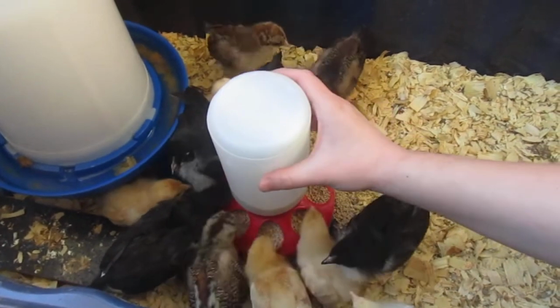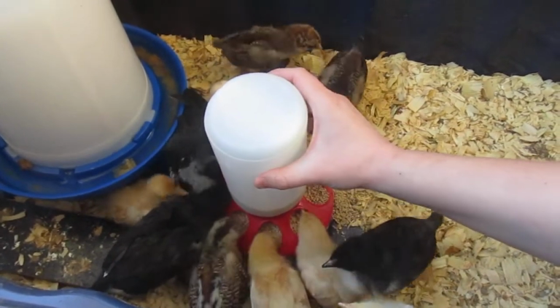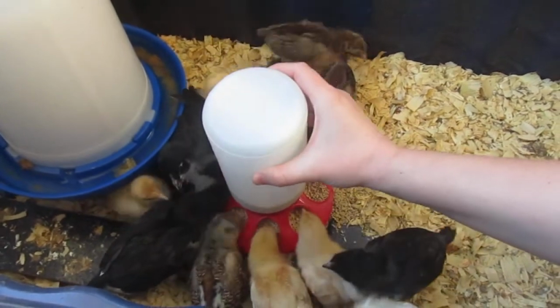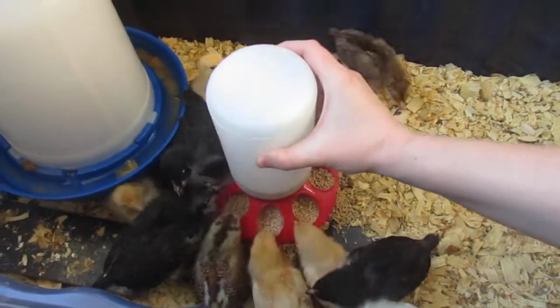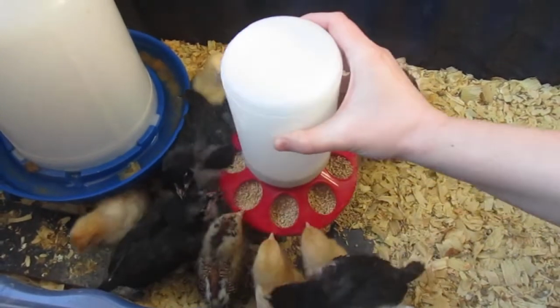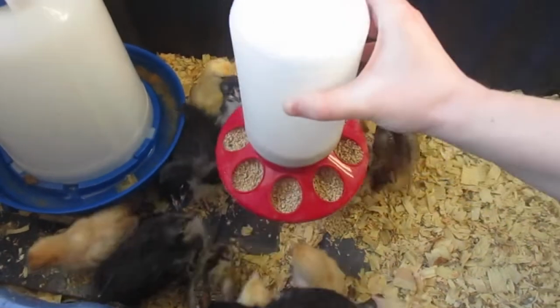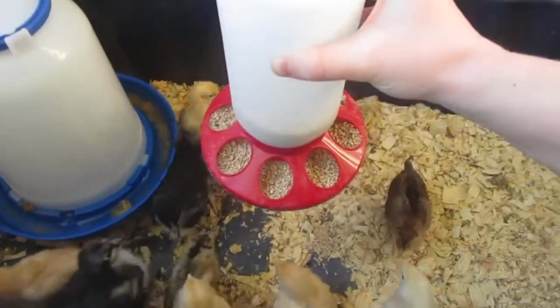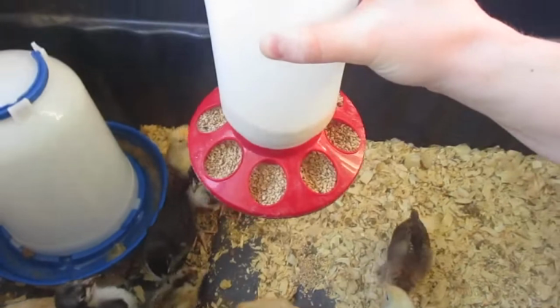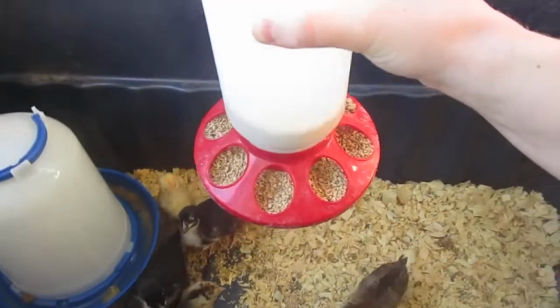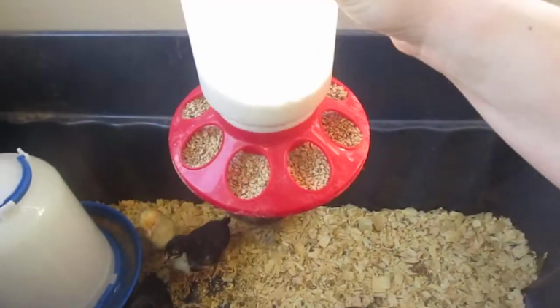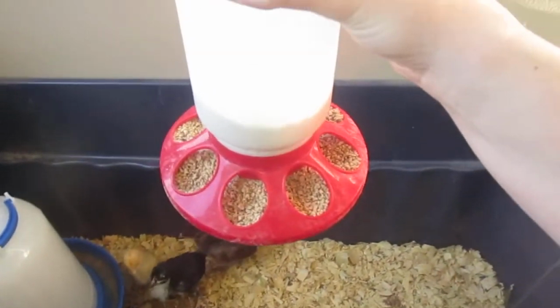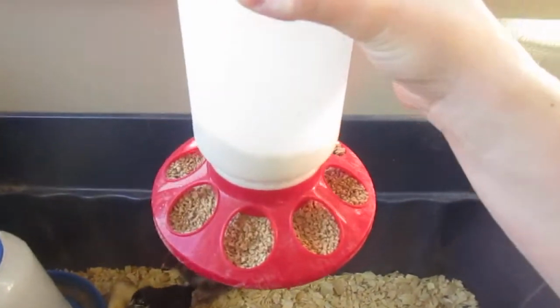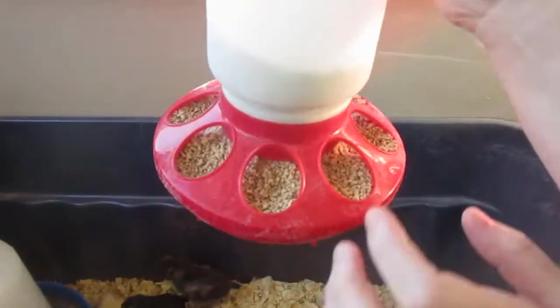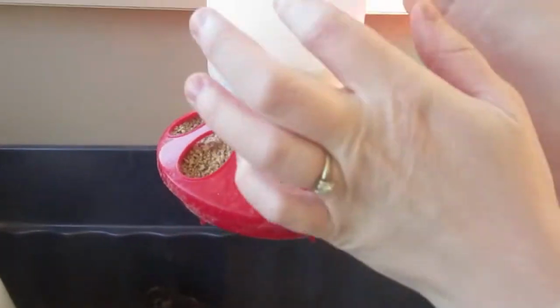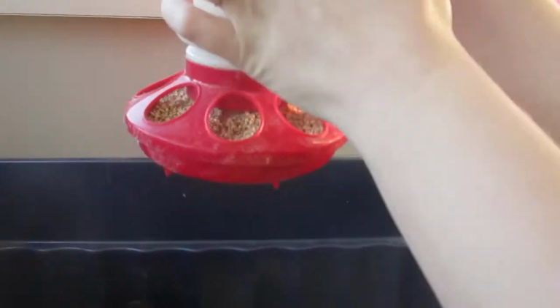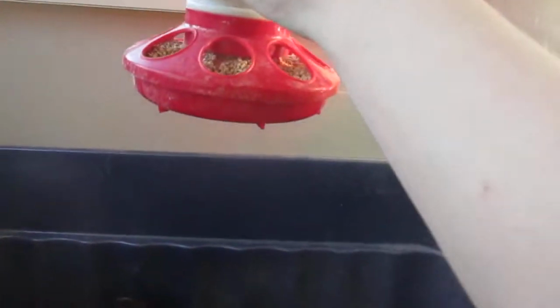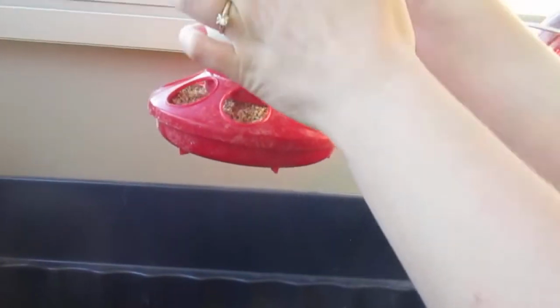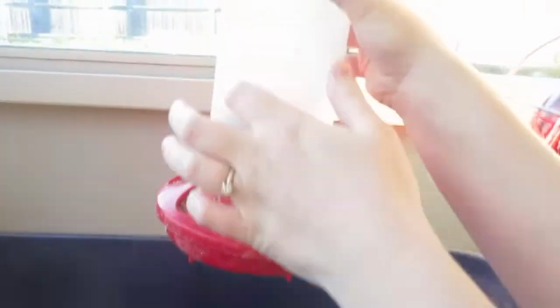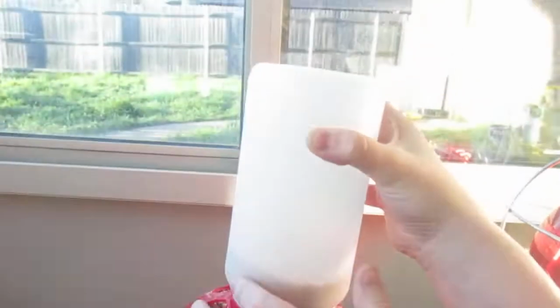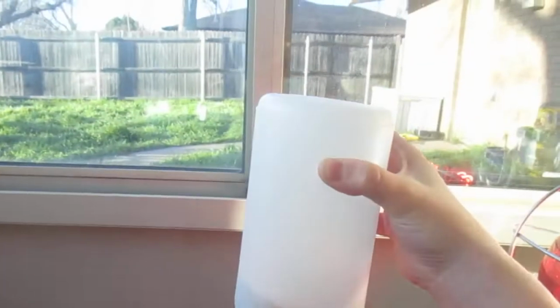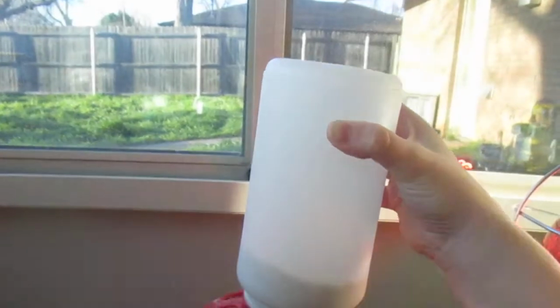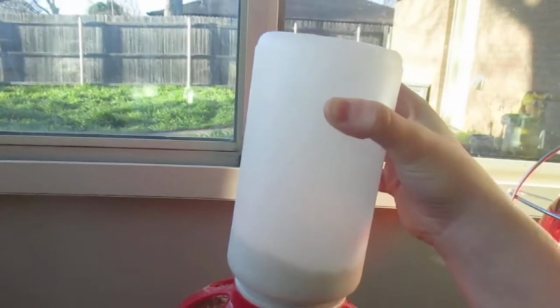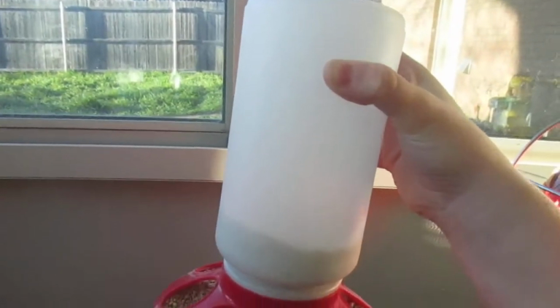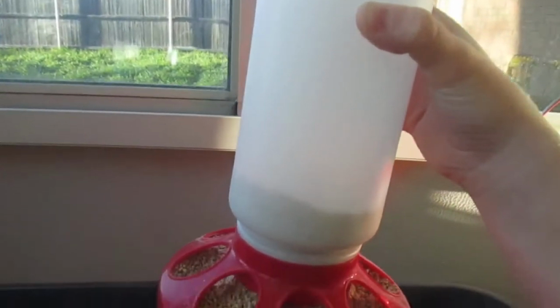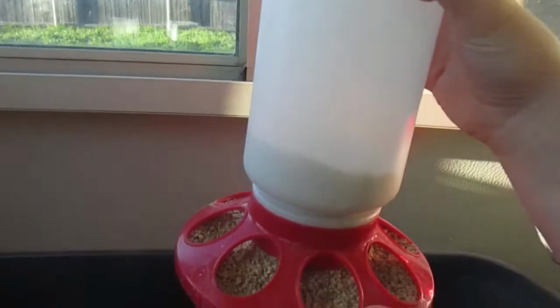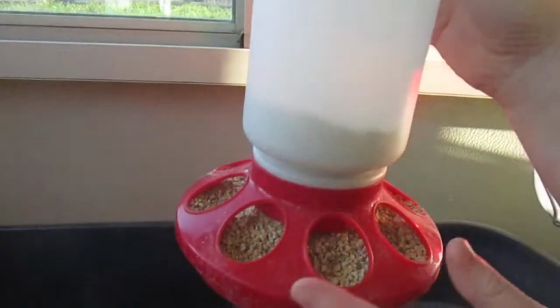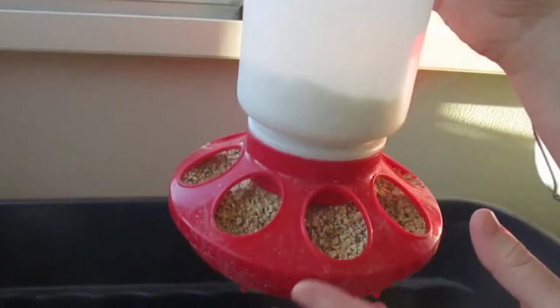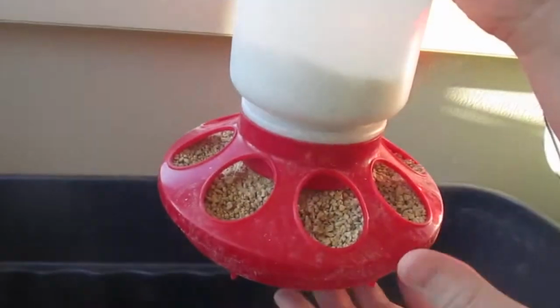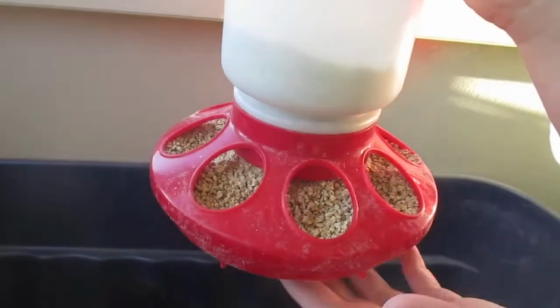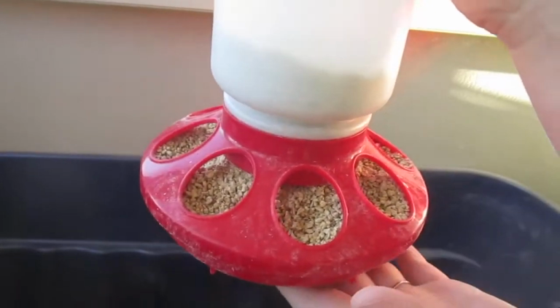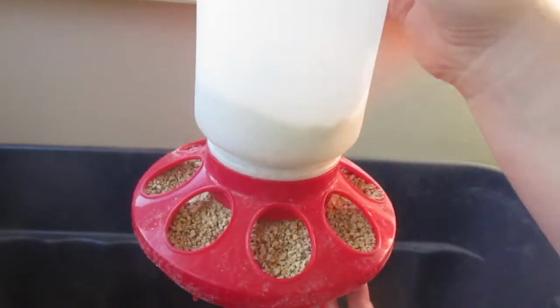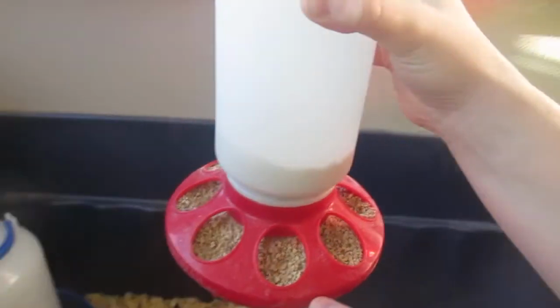I'm going to pull this up. So it's this tube, this container — you fill it with food, screw the top on, flip it over, and it comes out these little holes.